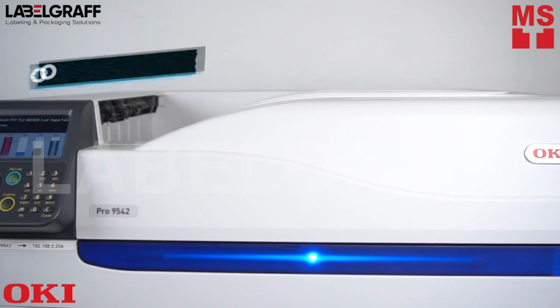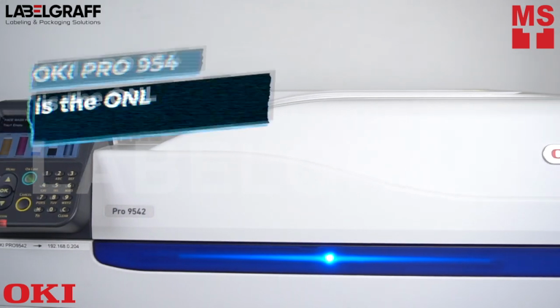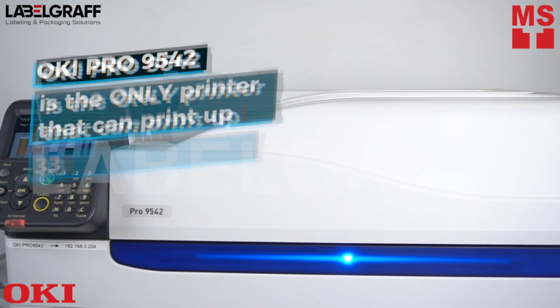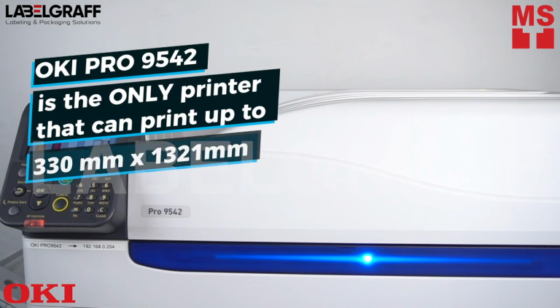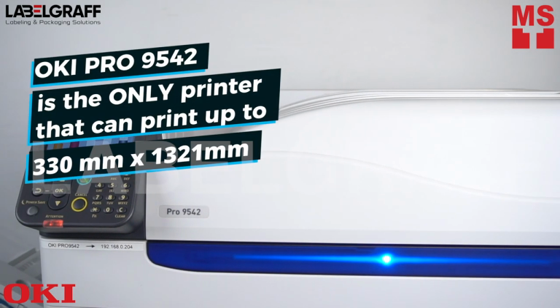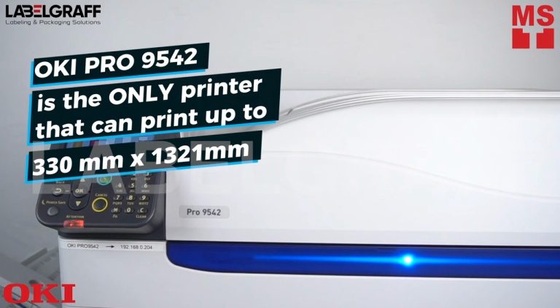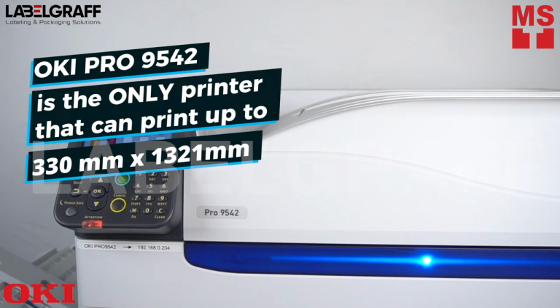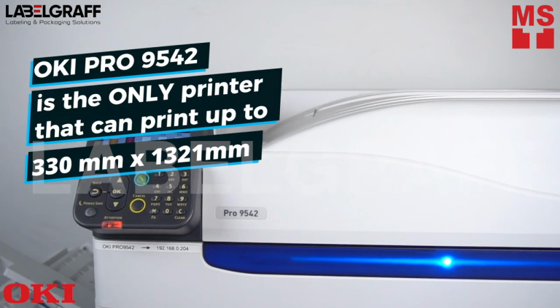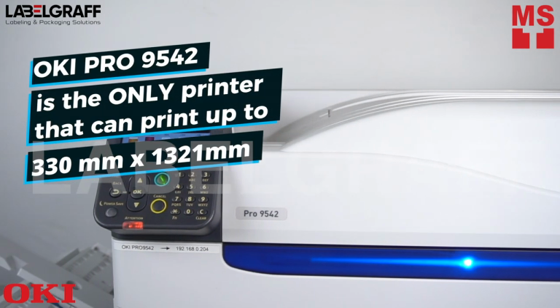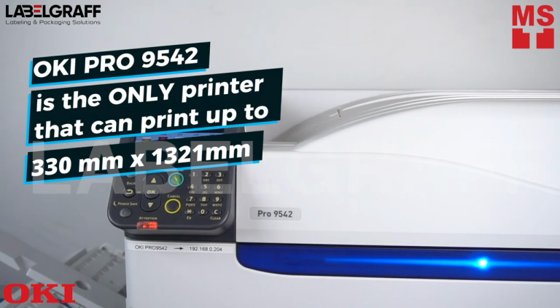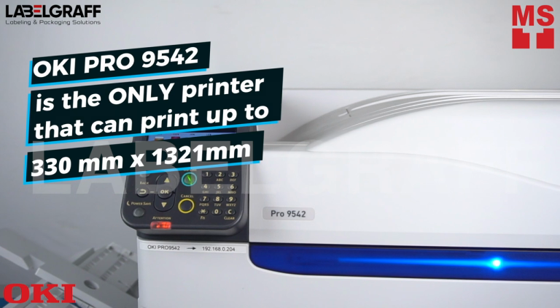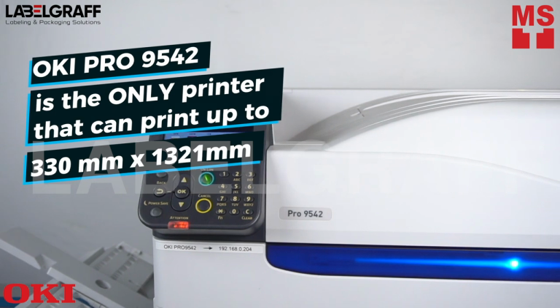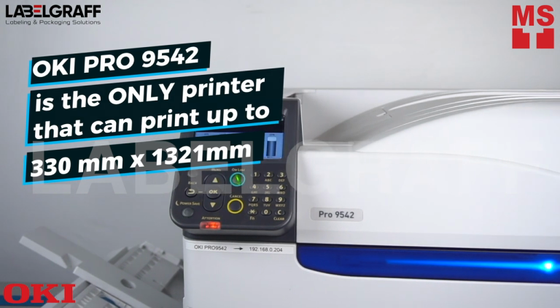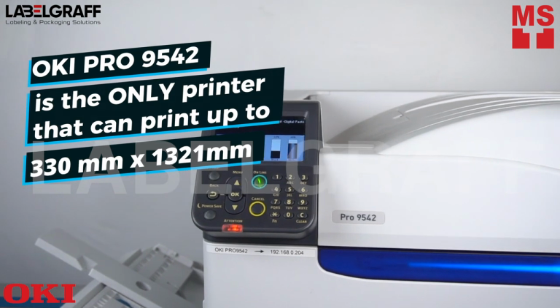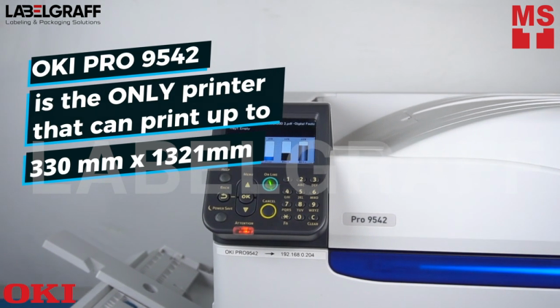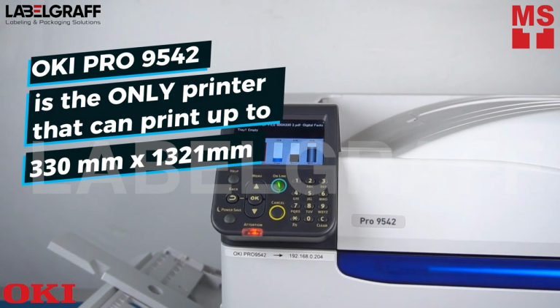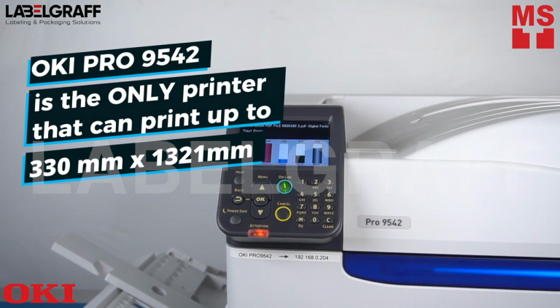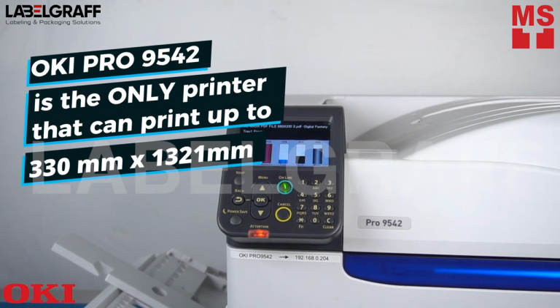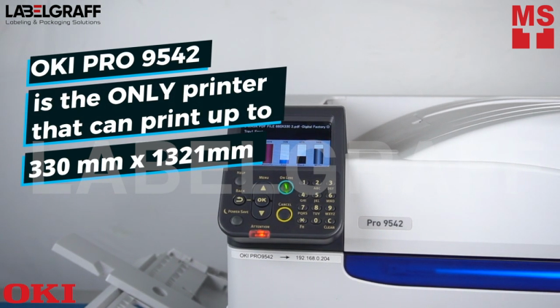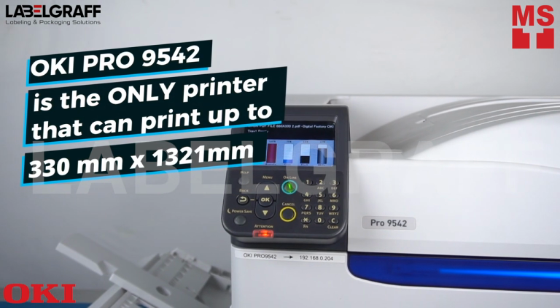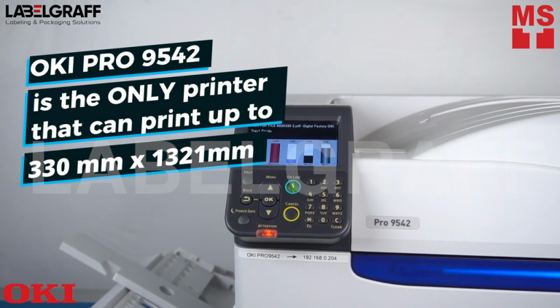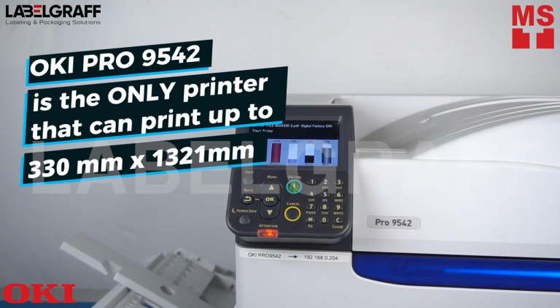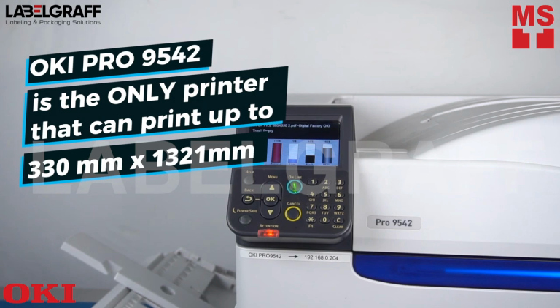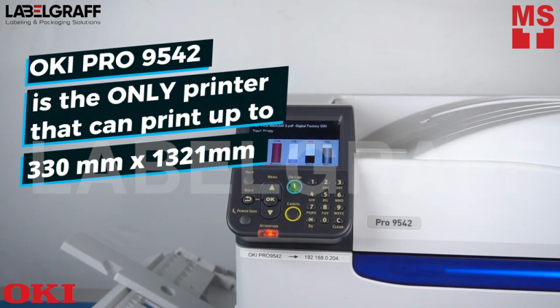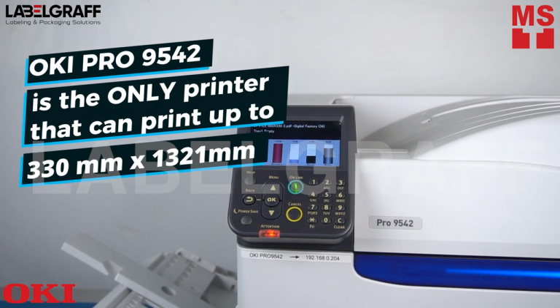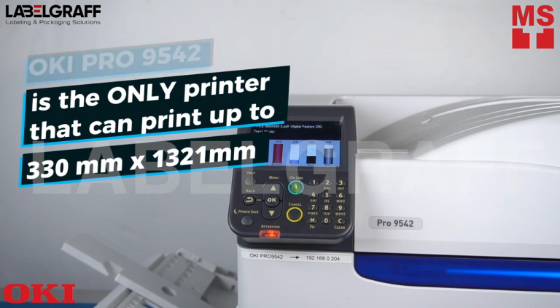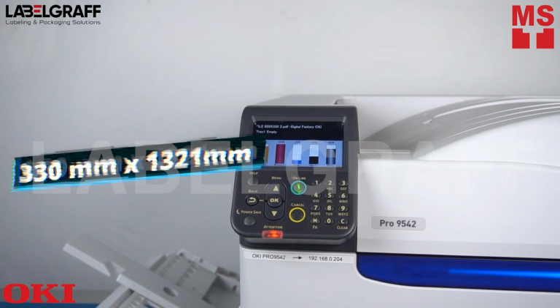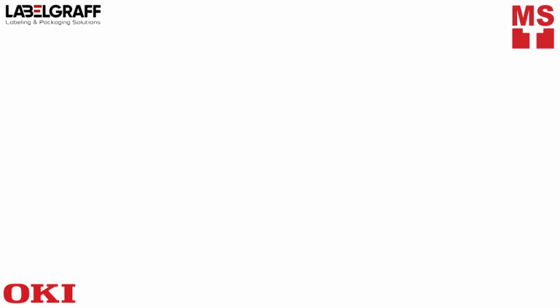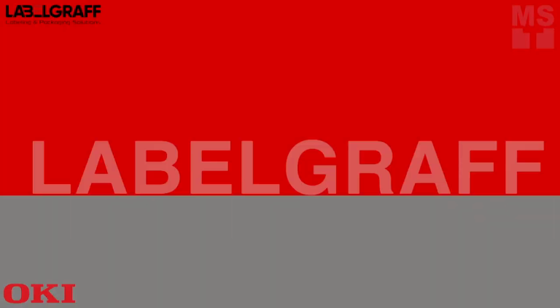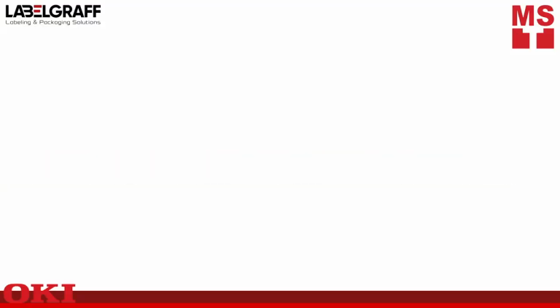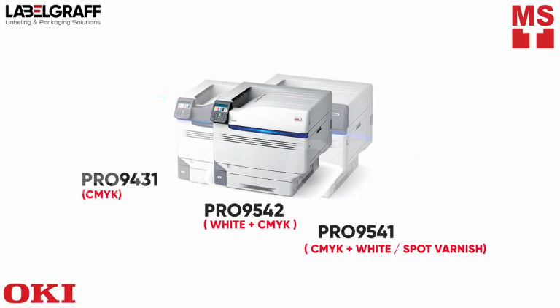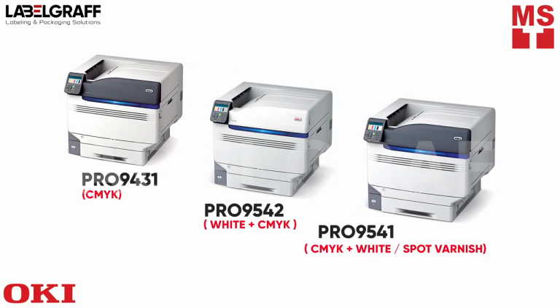Oki Pro 9542 is the only printer that can print up to 330 mm by 1321 mm paper size. No matter how unusual the design, stunning high-definition results are guaranteed every time with Oki Pro 9542.